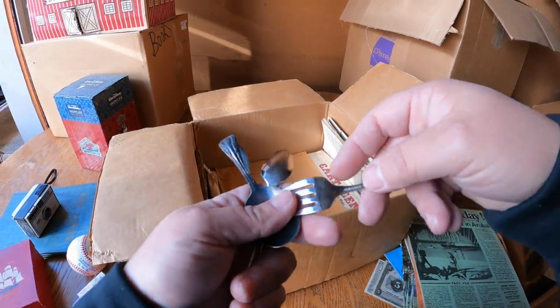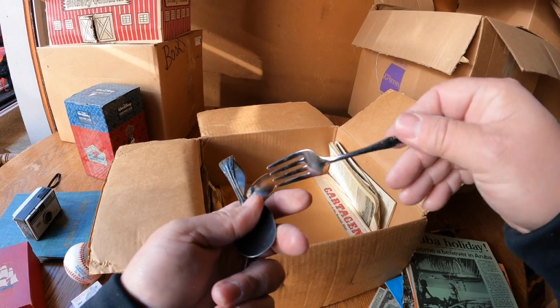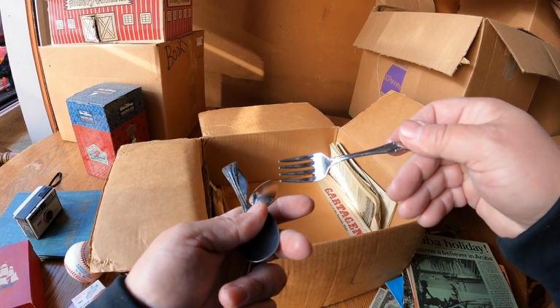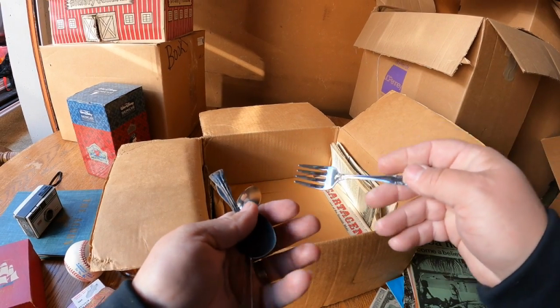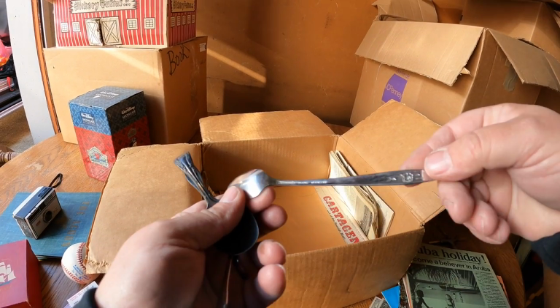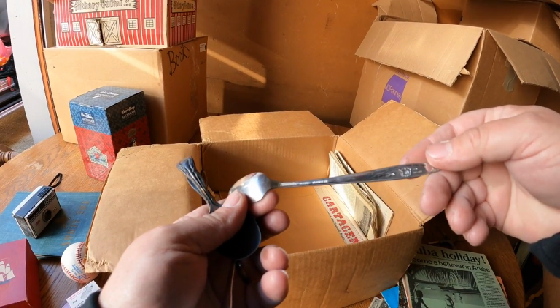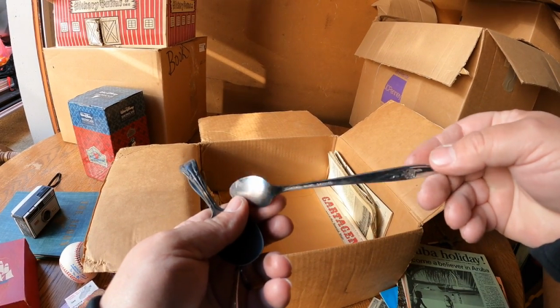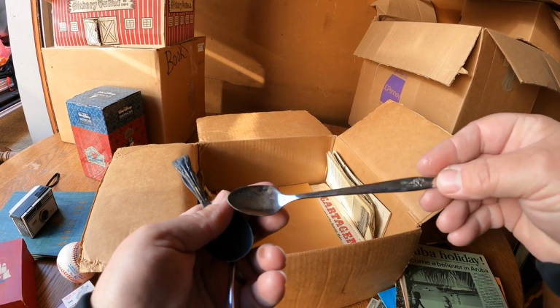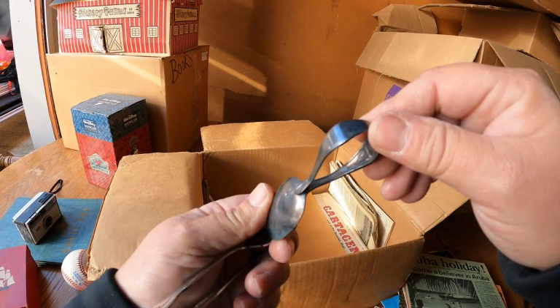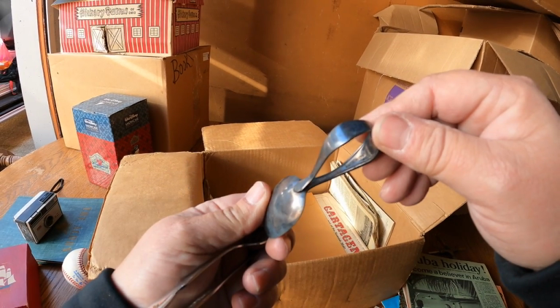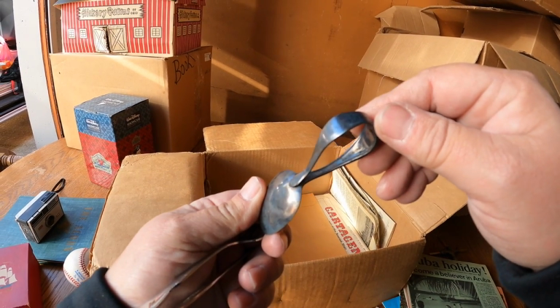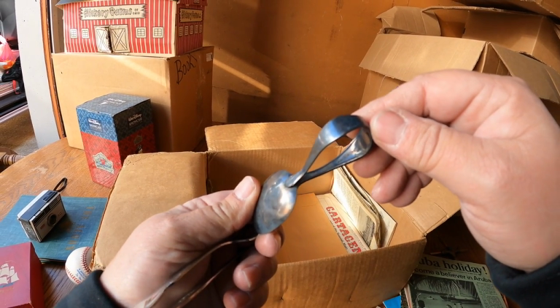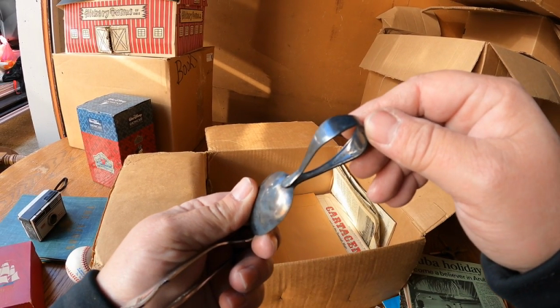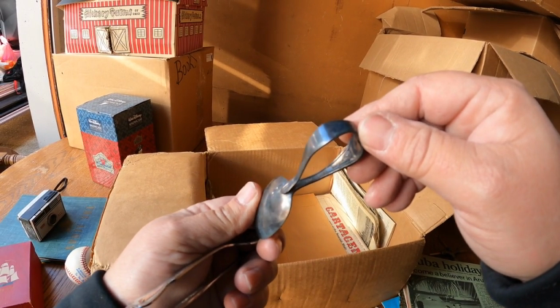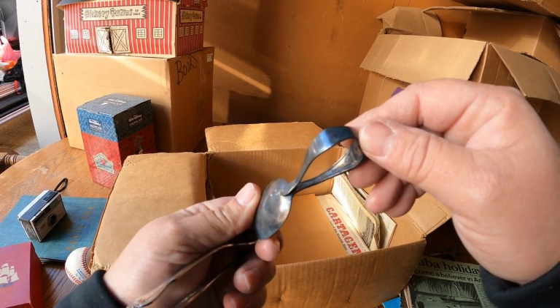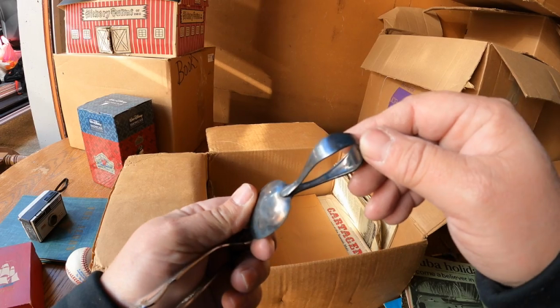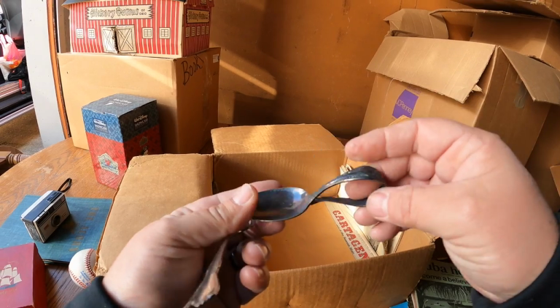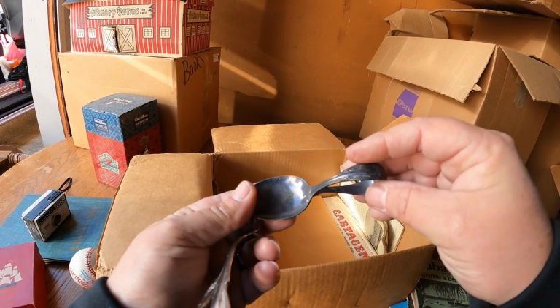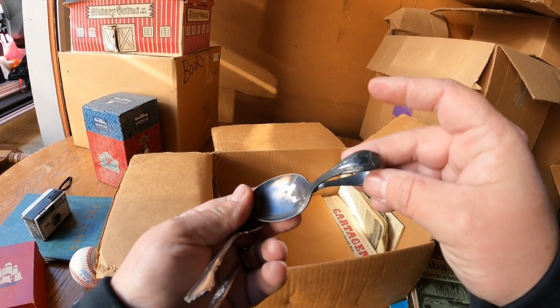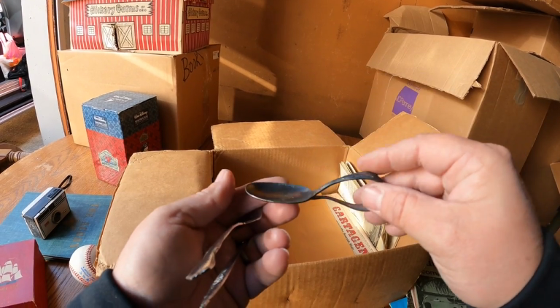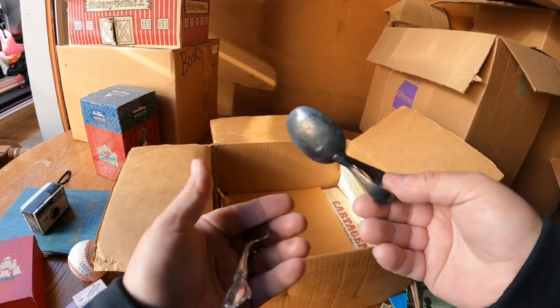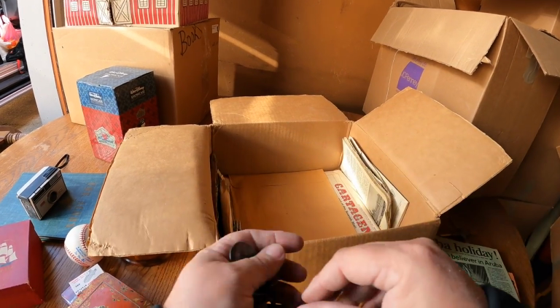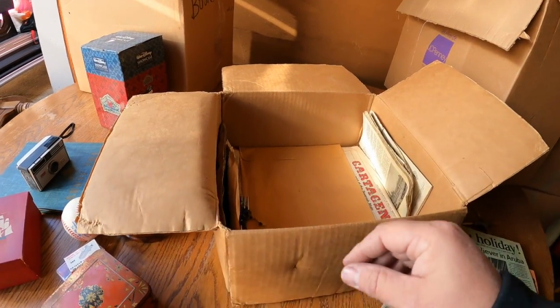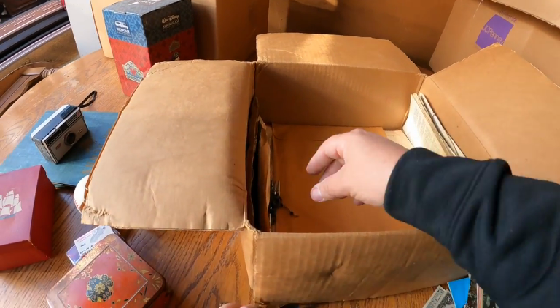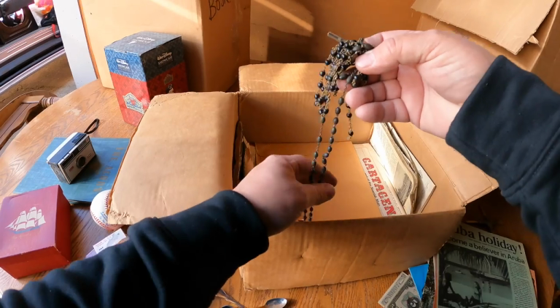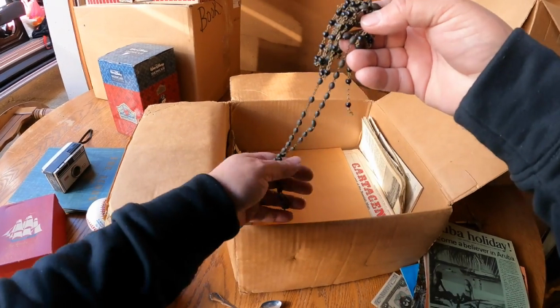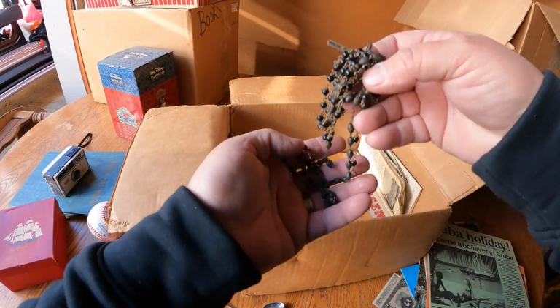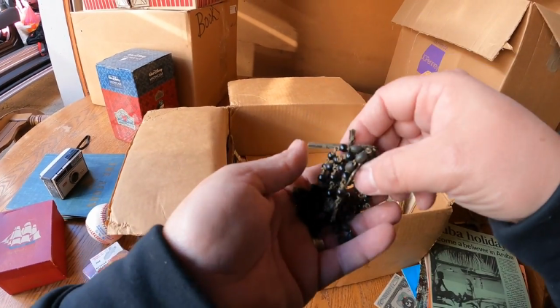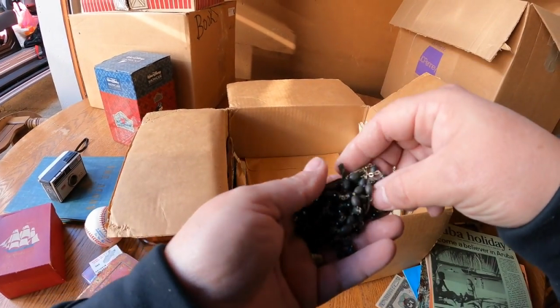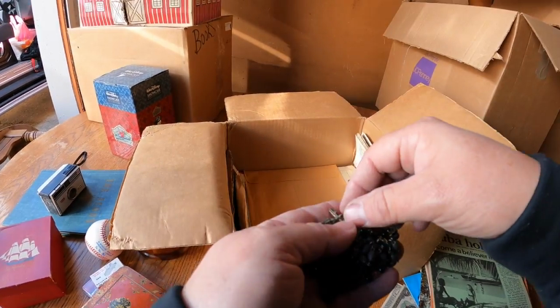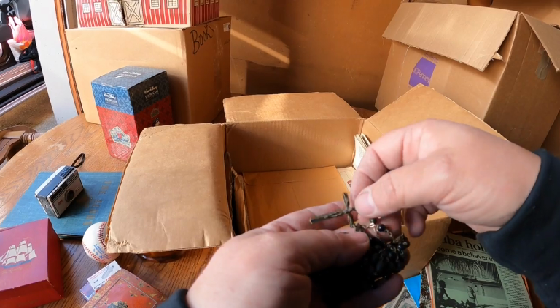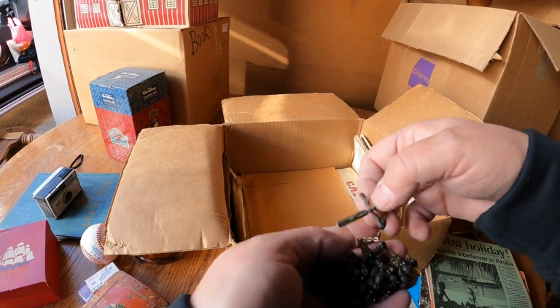Stainless steel here - Rogers, WM Rogers. It's most likely silver plate. There's another old rosary - these are really neat.